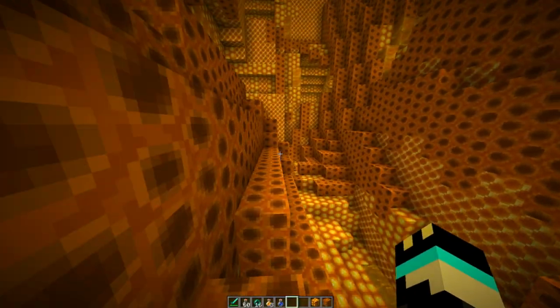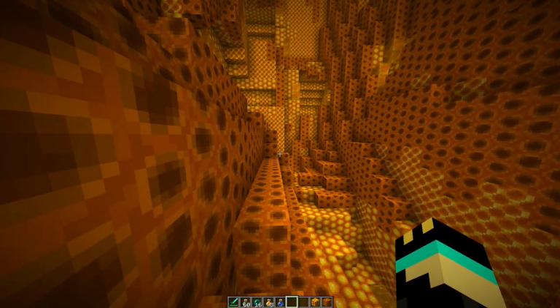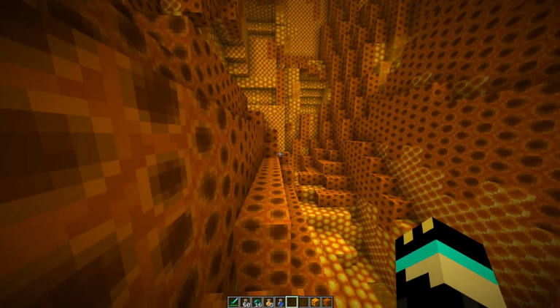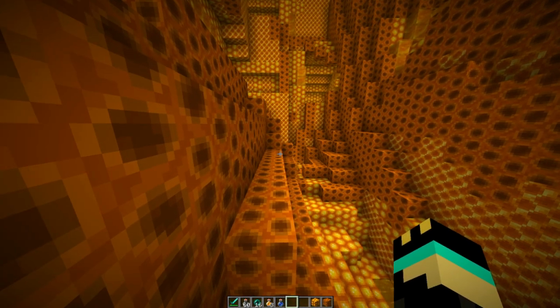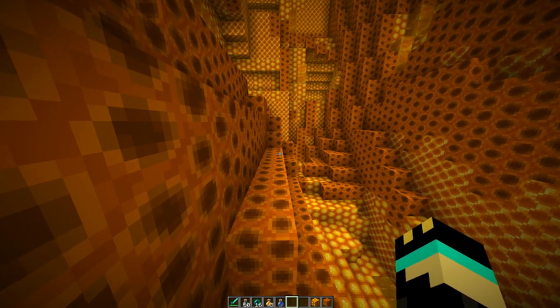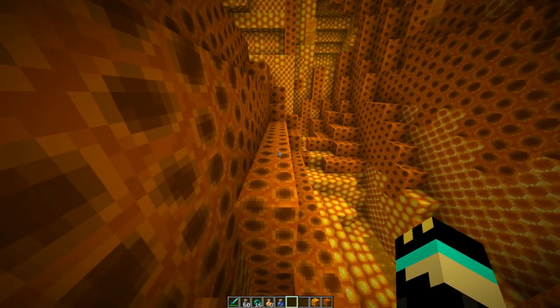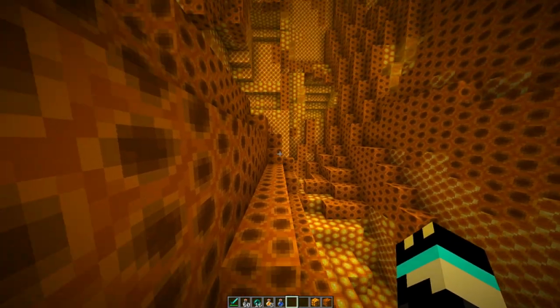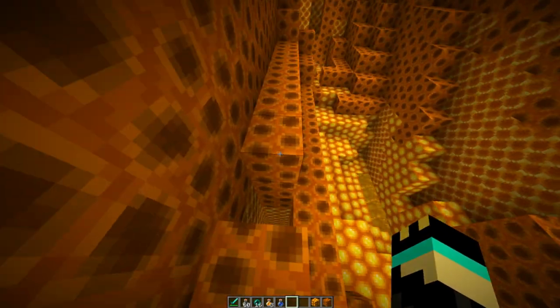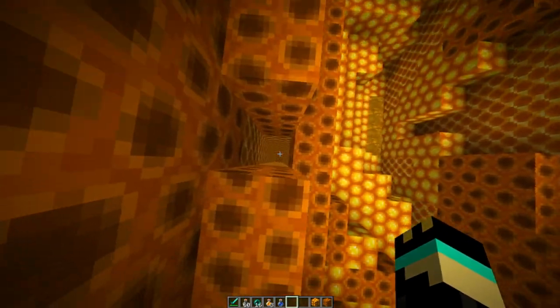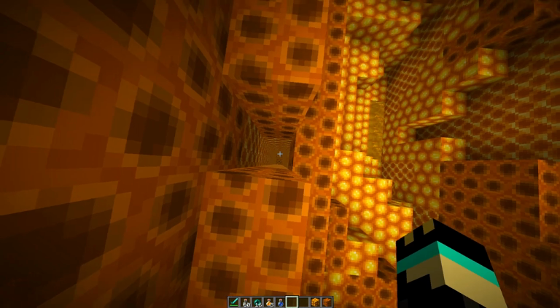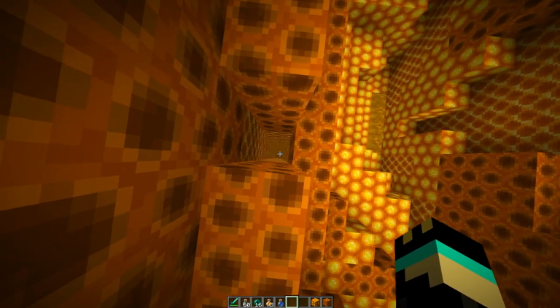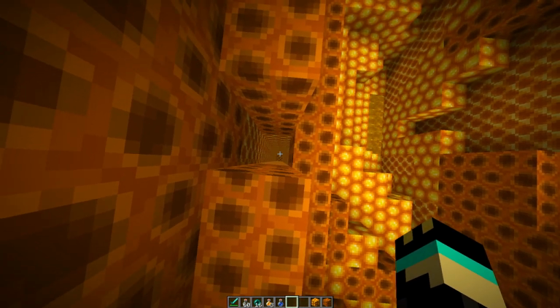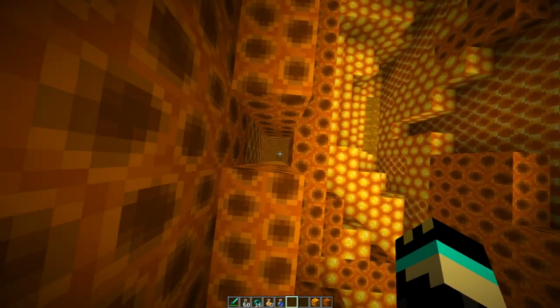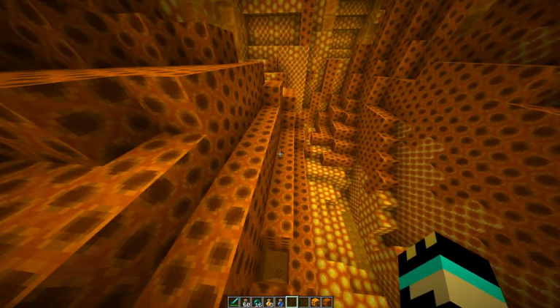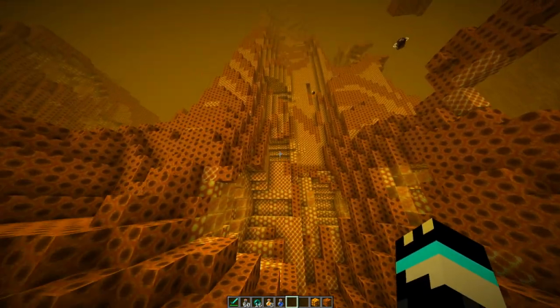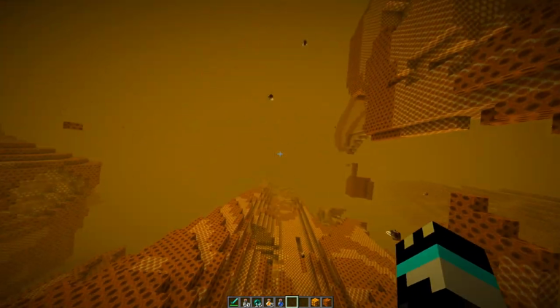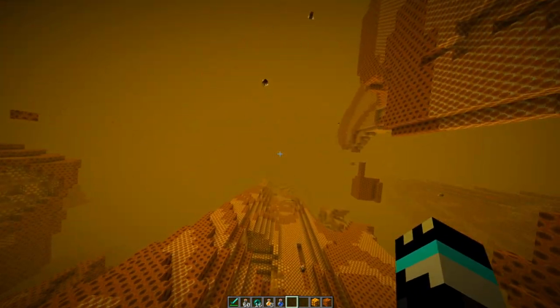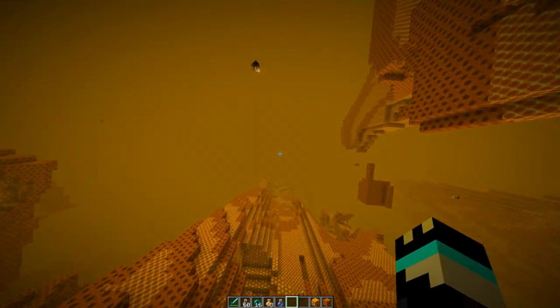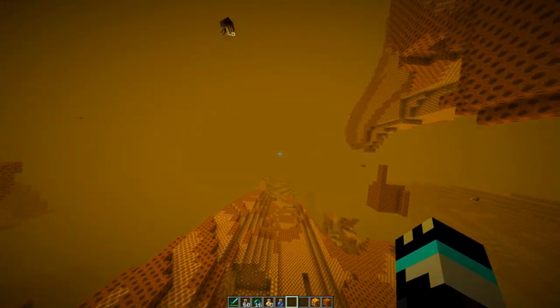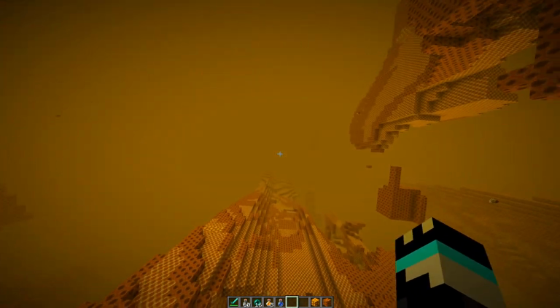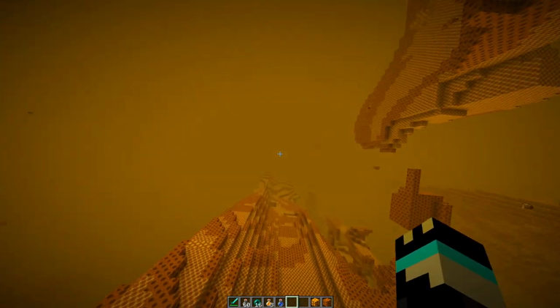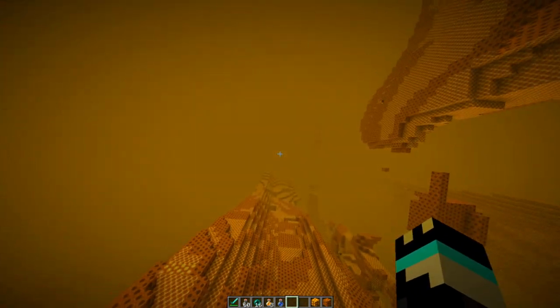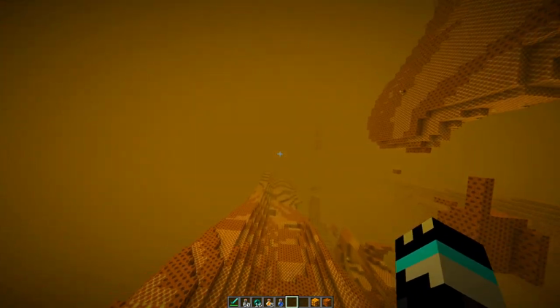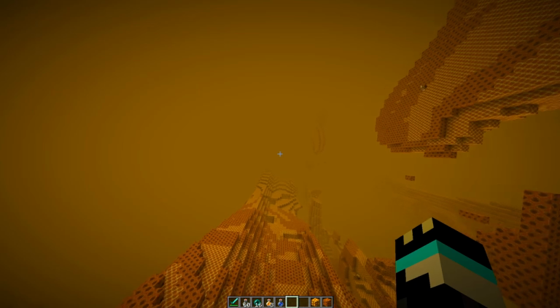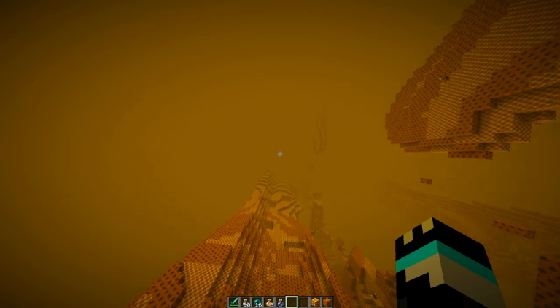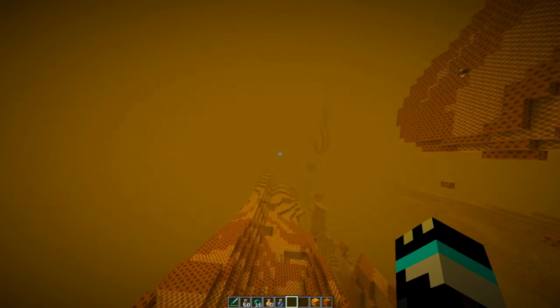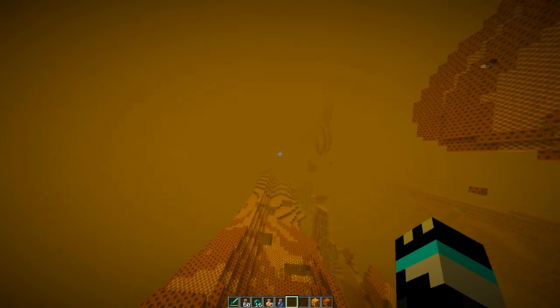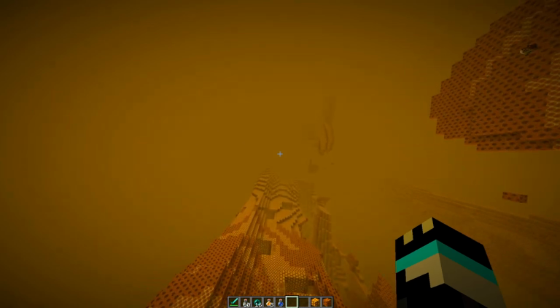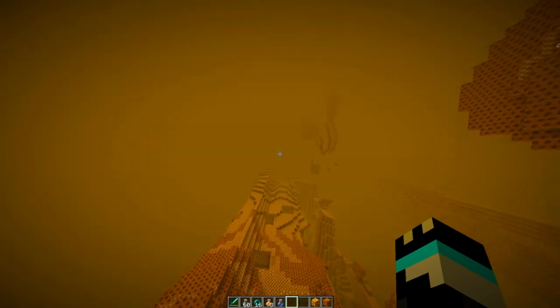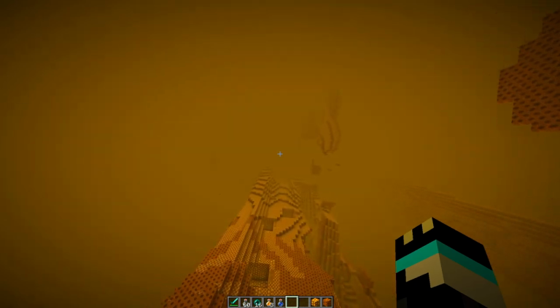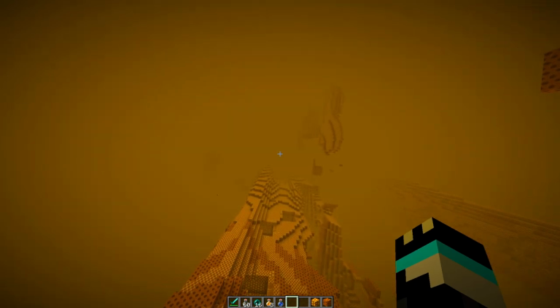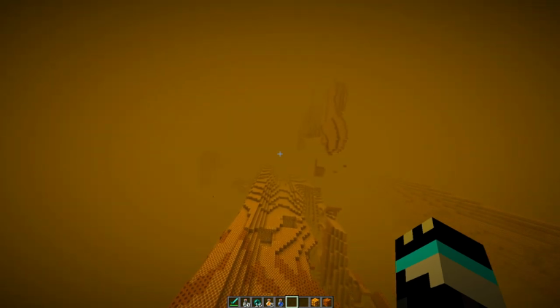So you may be wondering, how do you get out of this dimension? Well, there's two ways. One, you can fall through the world. Unlike other dimensions where you die when you fall through the world, the game will detect that you've fallen through and it will put you in a place in the overworld.